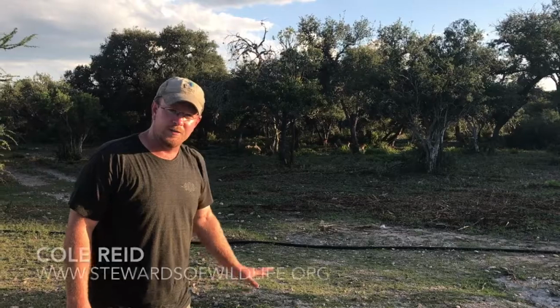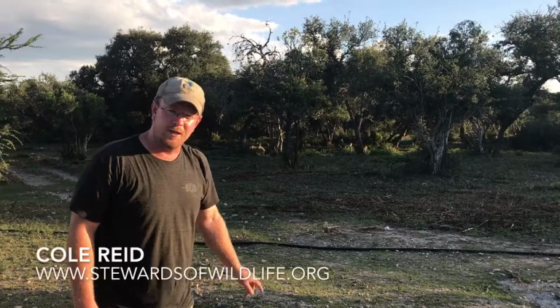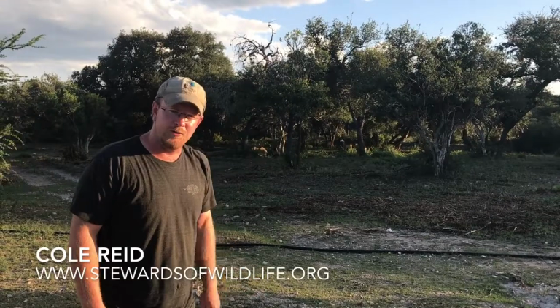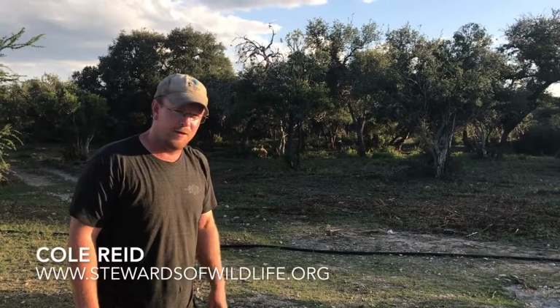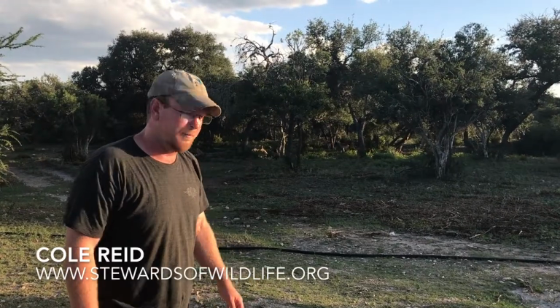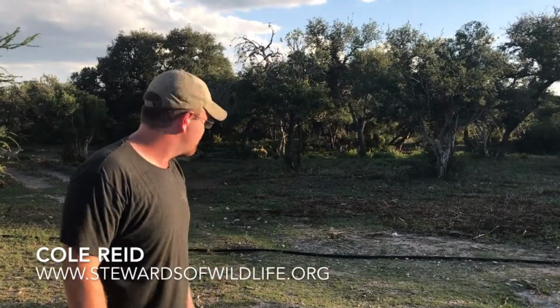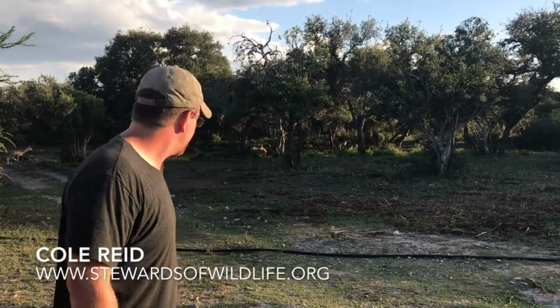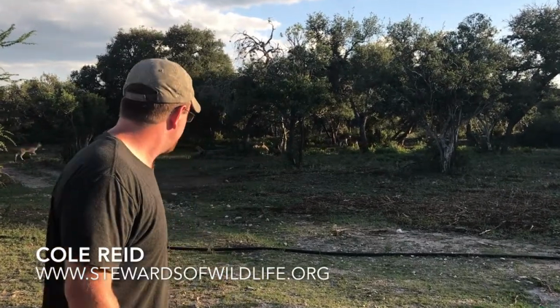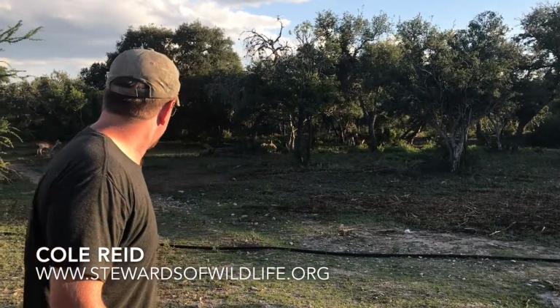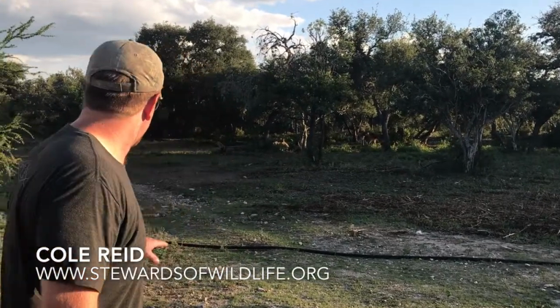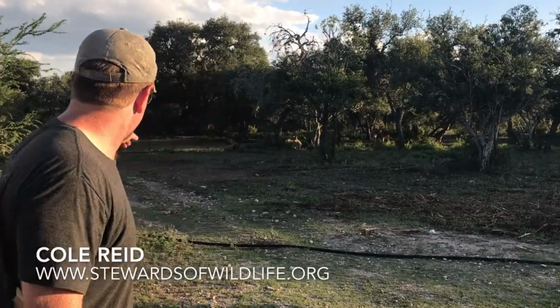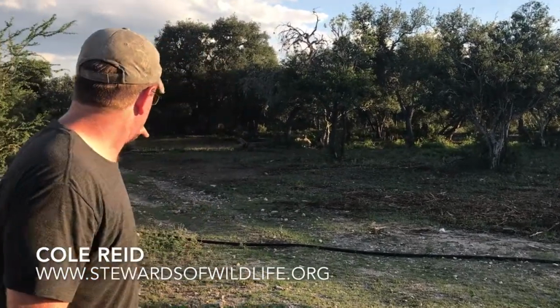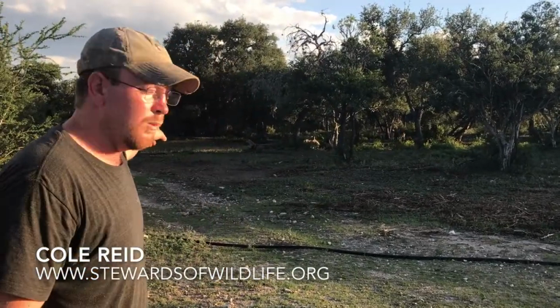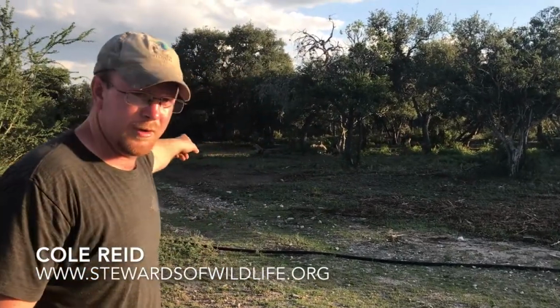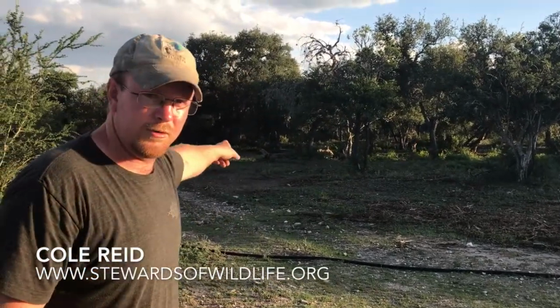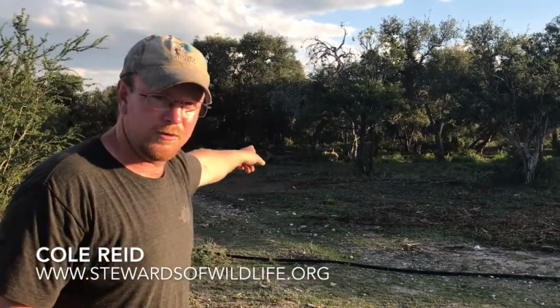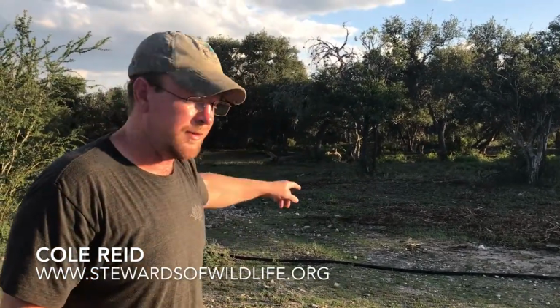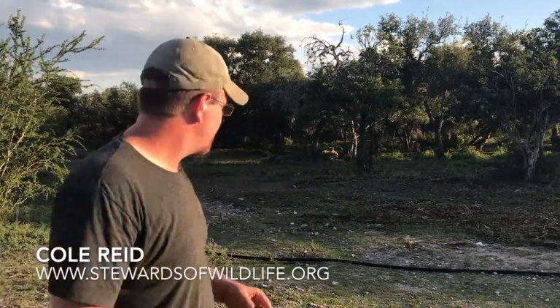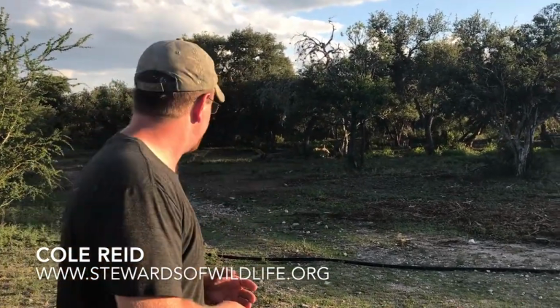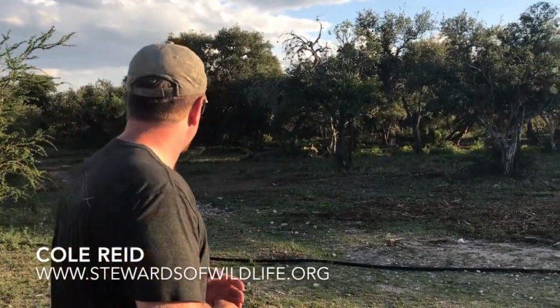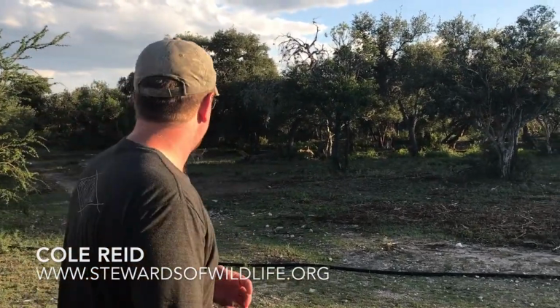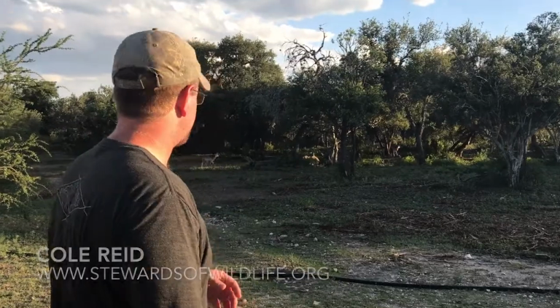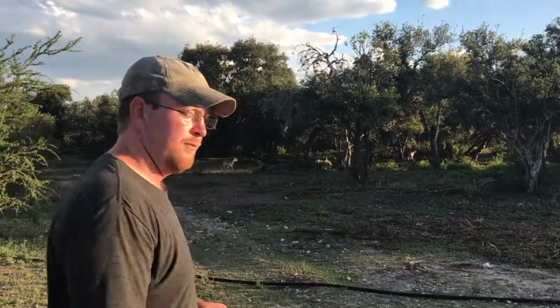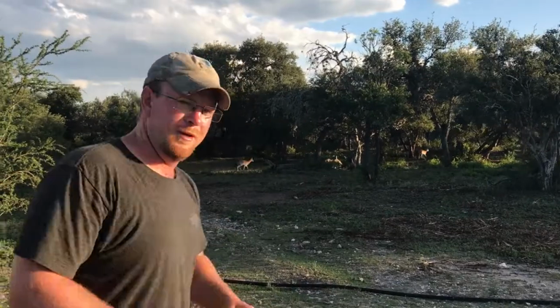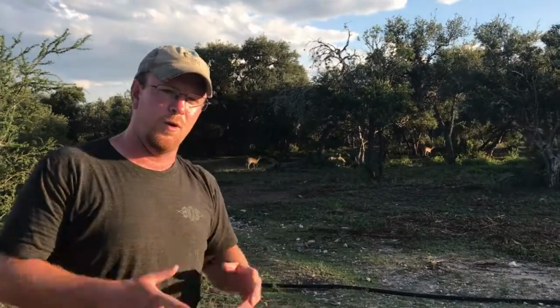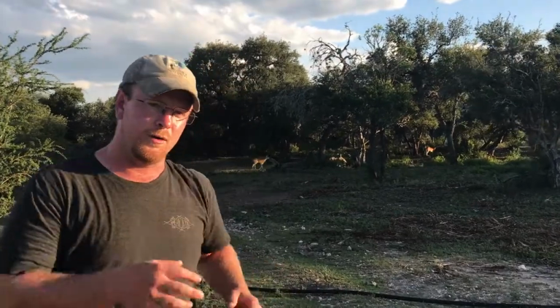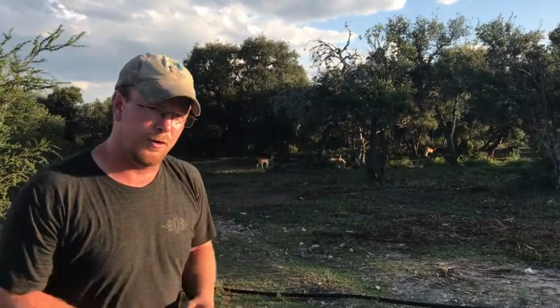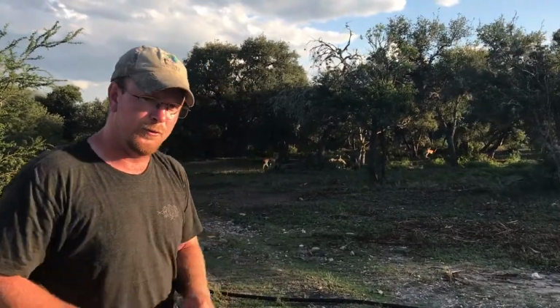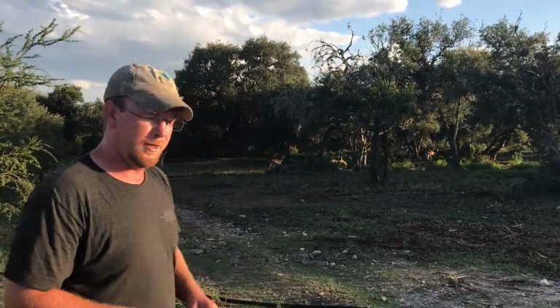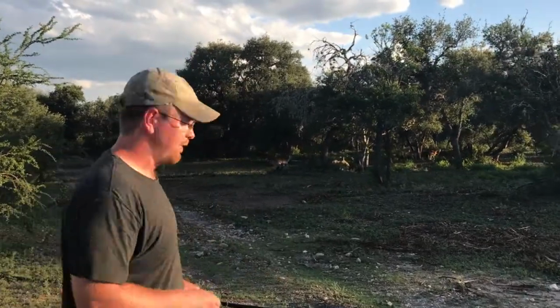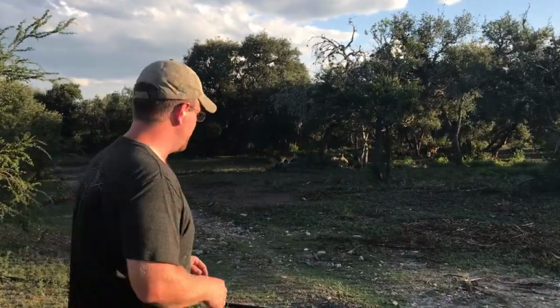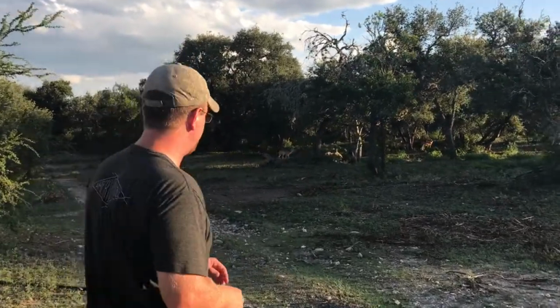Got some red lechwe here in the background — one running across right there. We'll see if we can walk a little closer to them to get a better view.